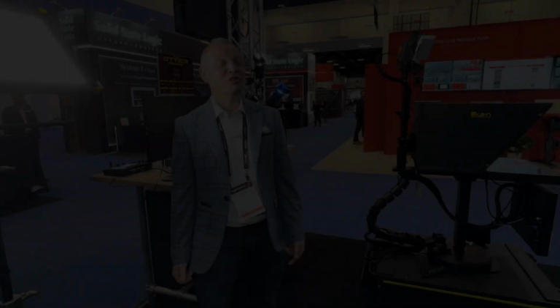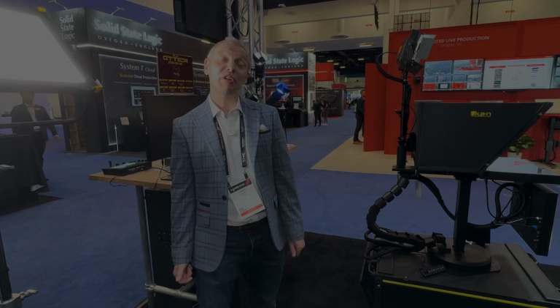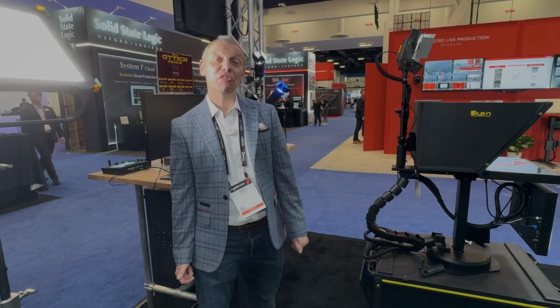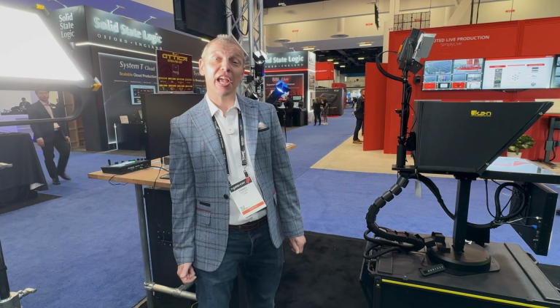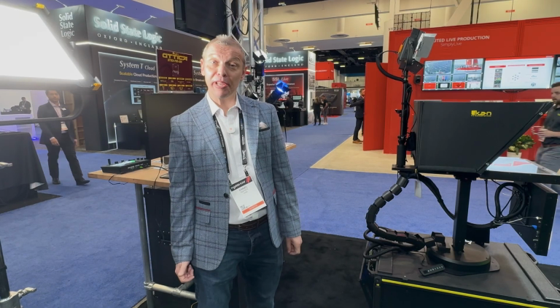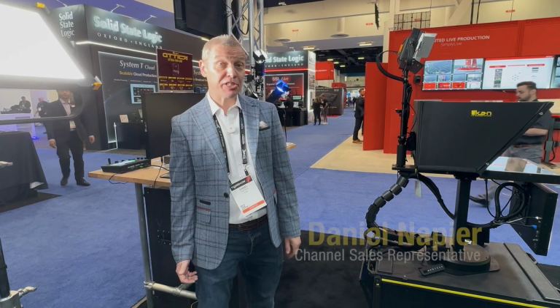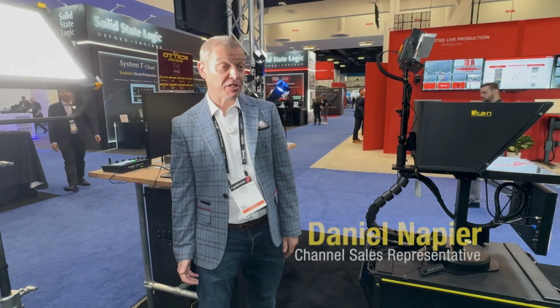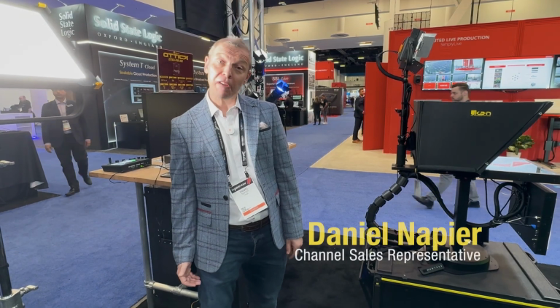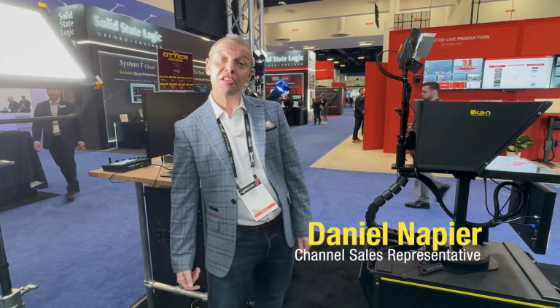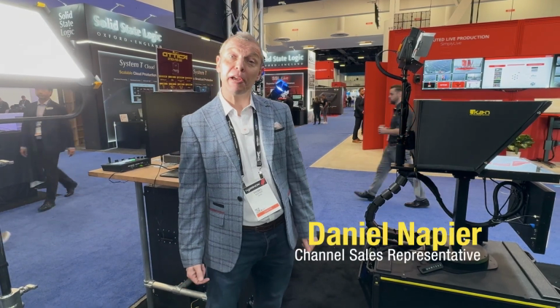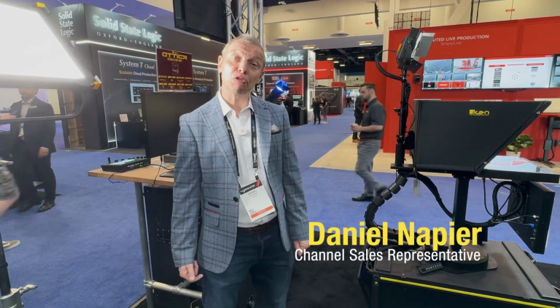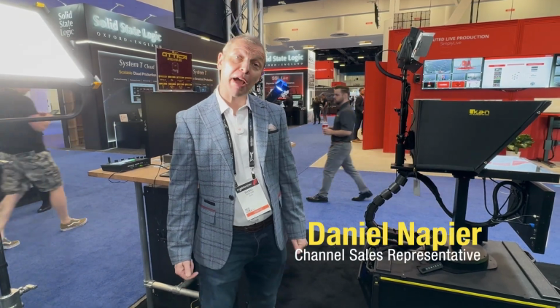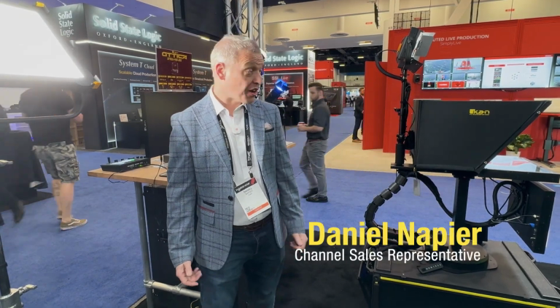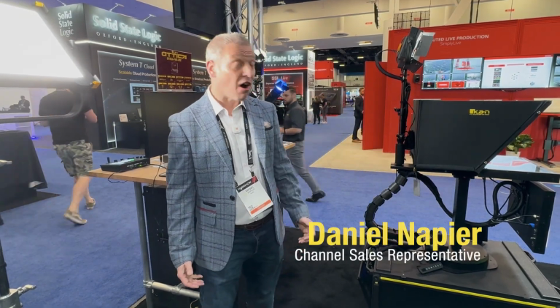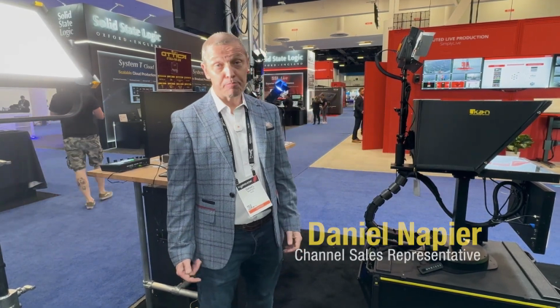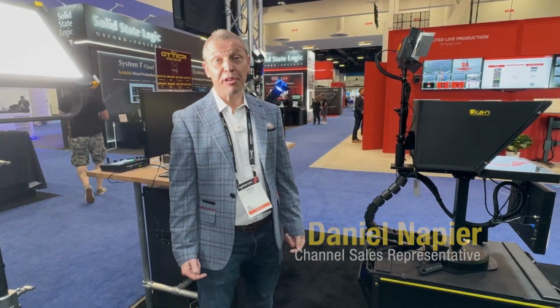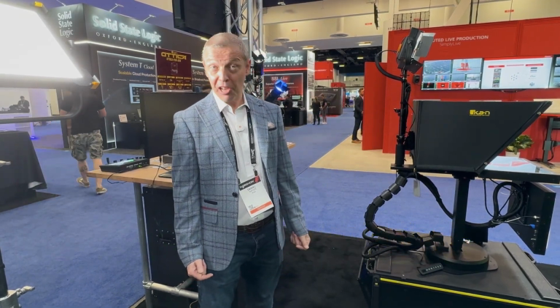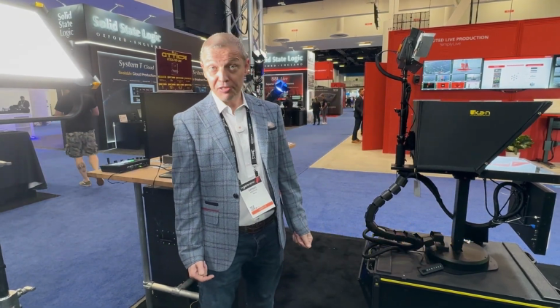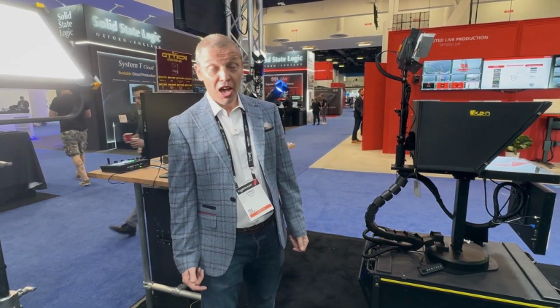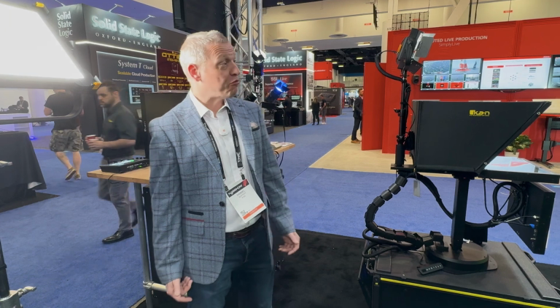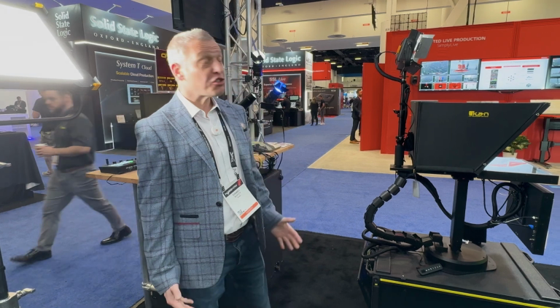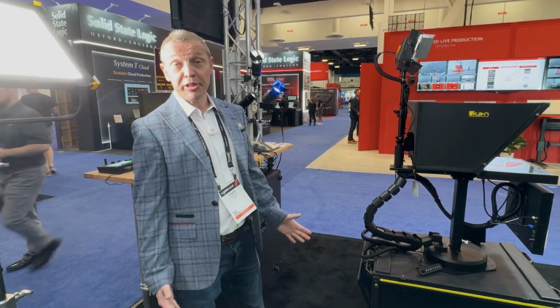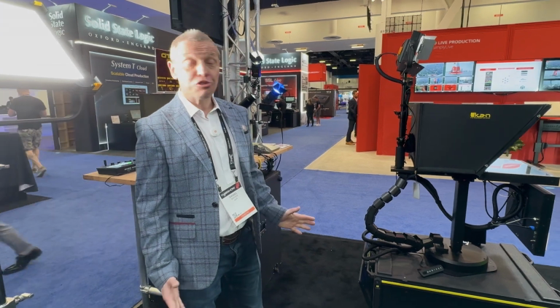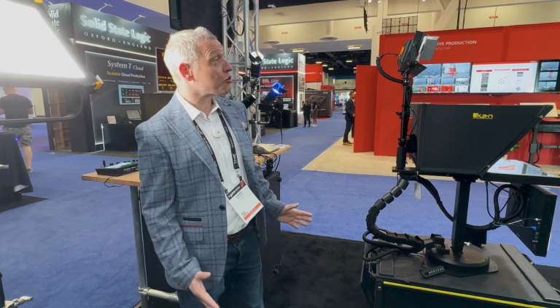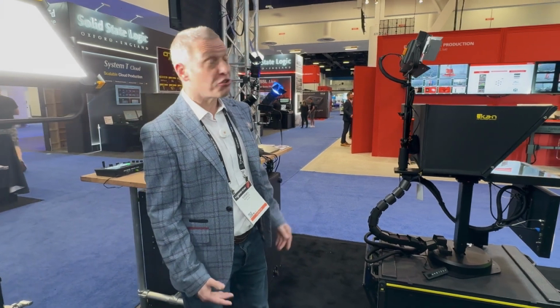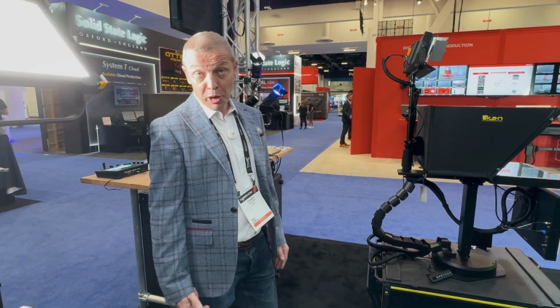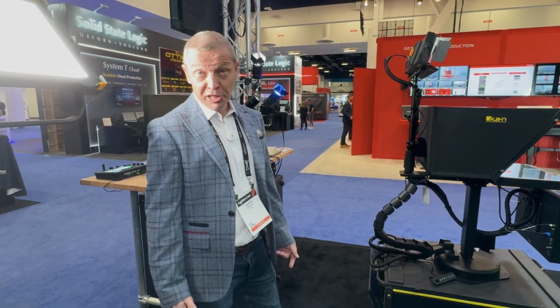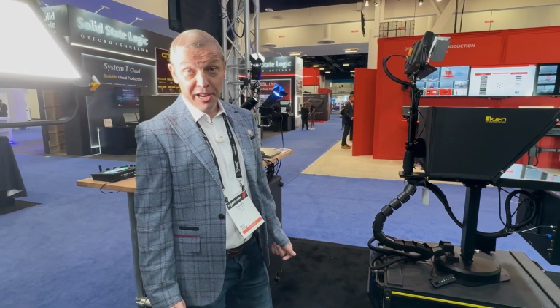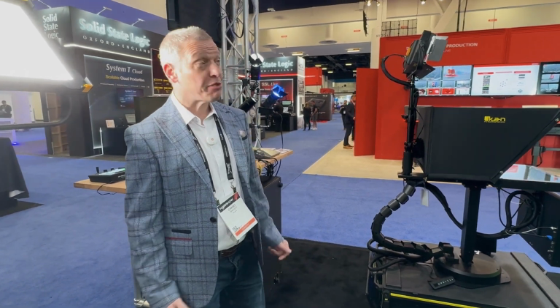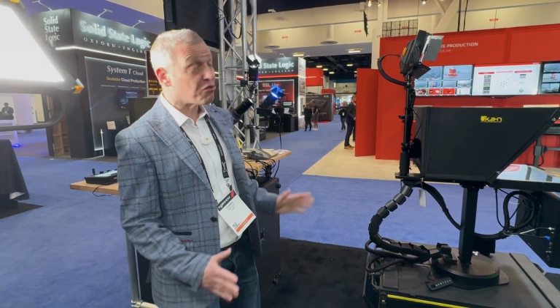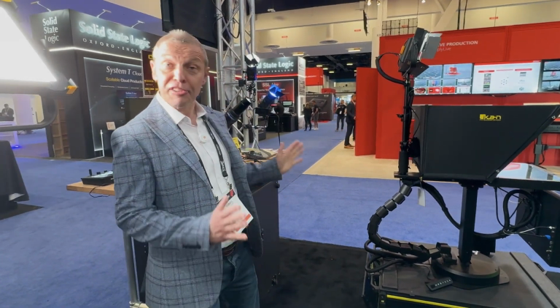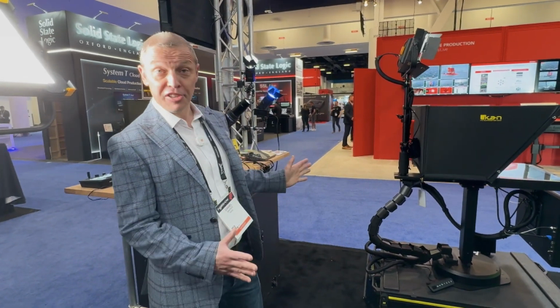Good morning, welcome to NAB 2025. Today I'm going to talk about our POE lights. Last year we introduced our new POE lighting range and it's been a great success.